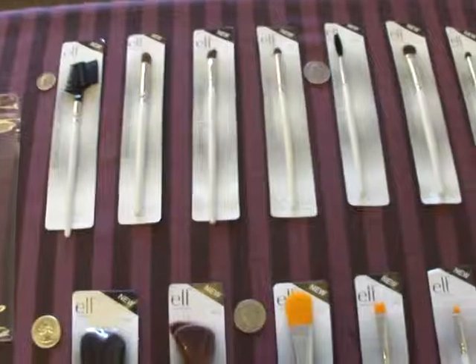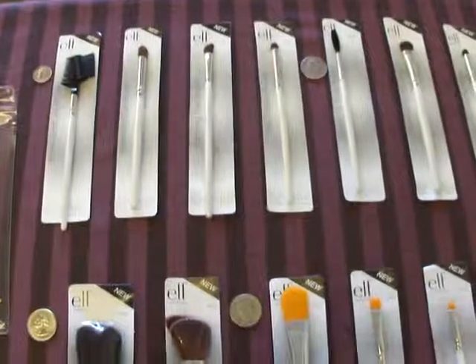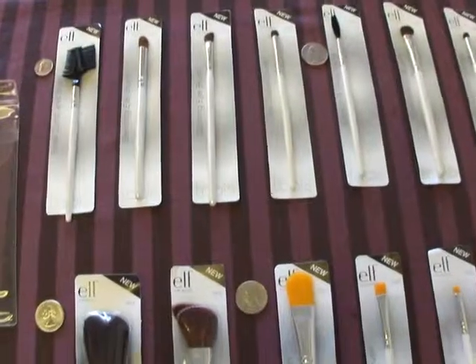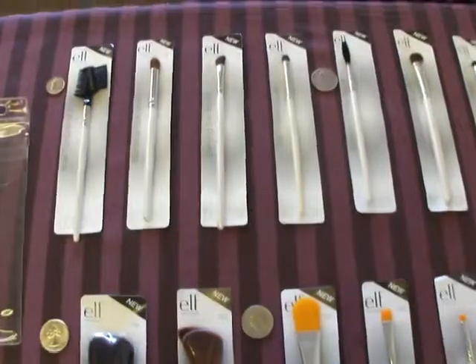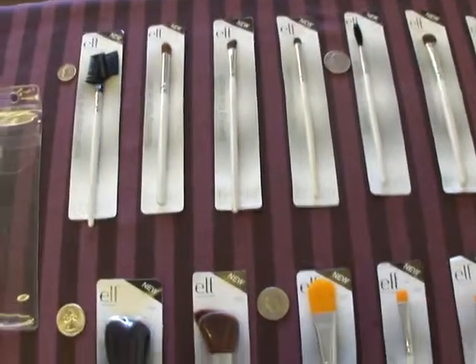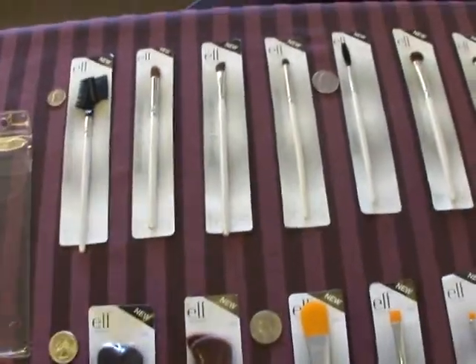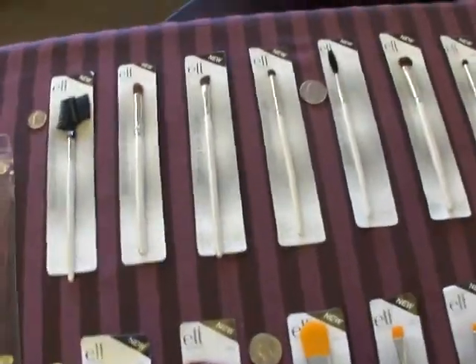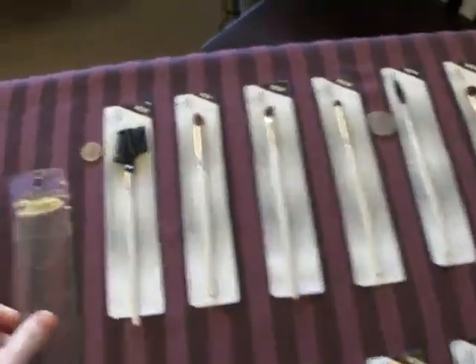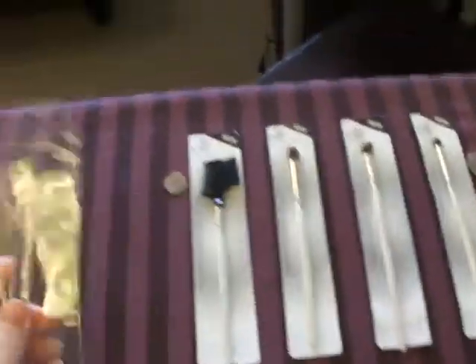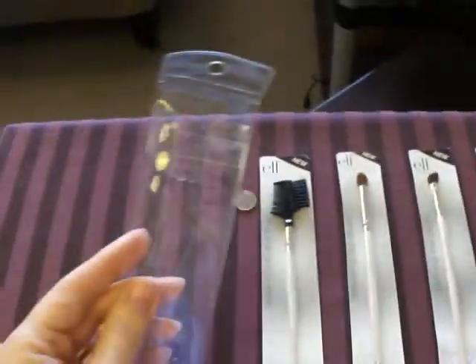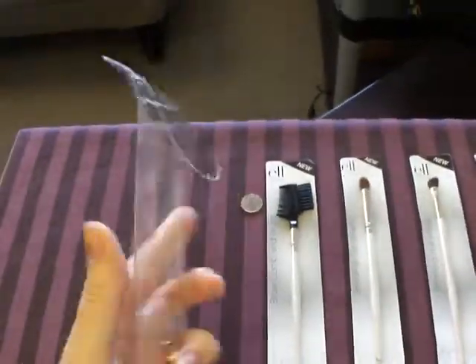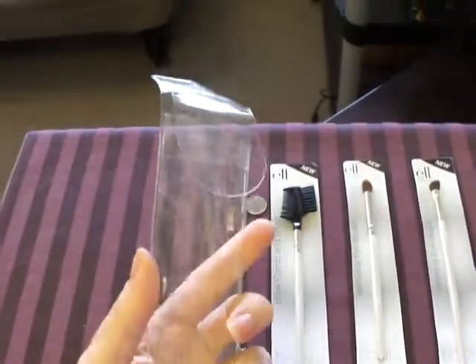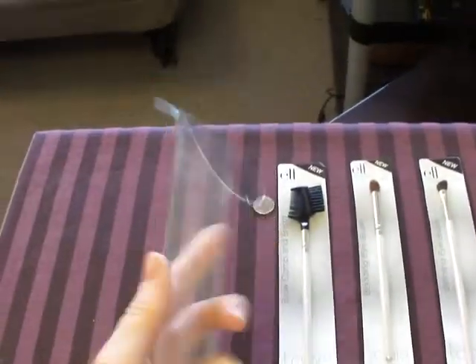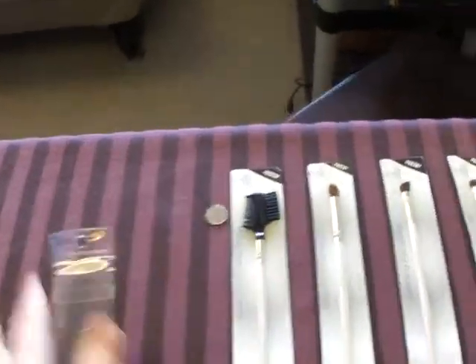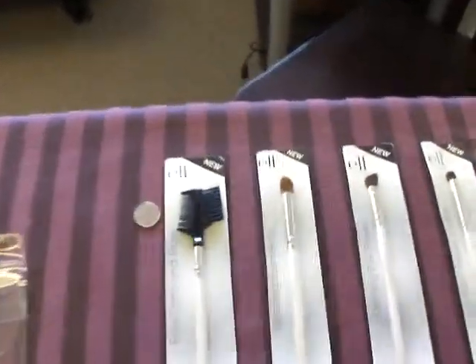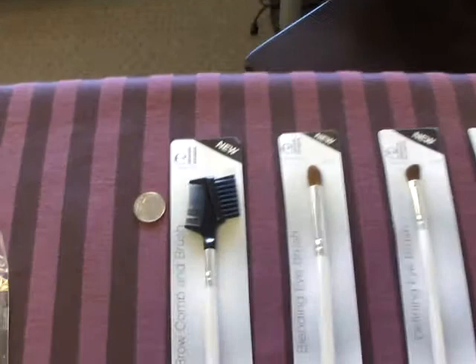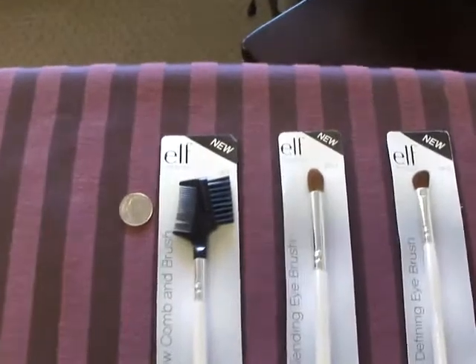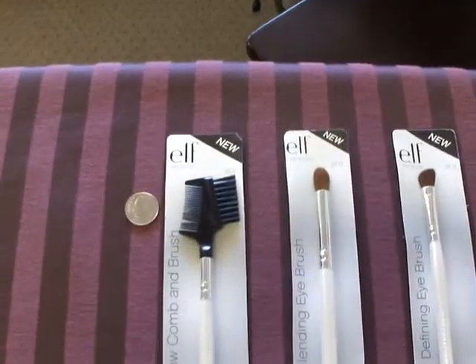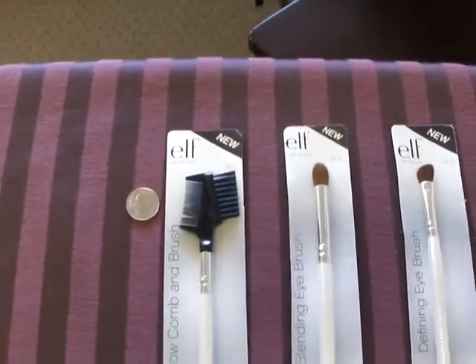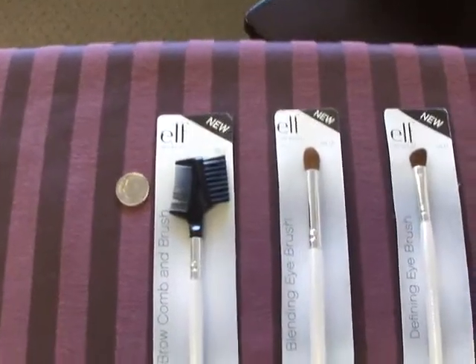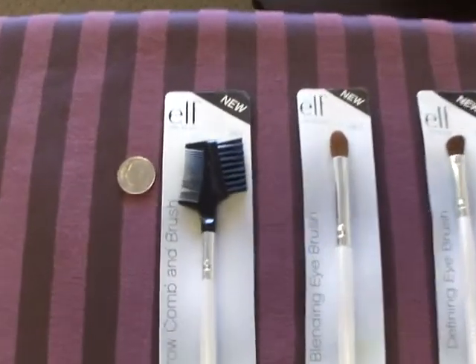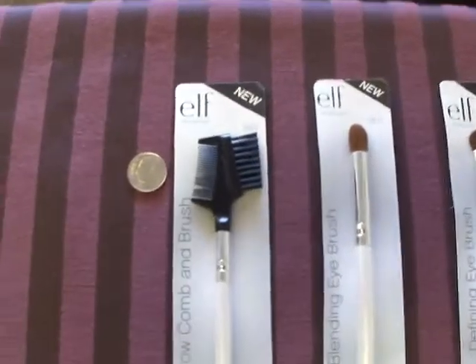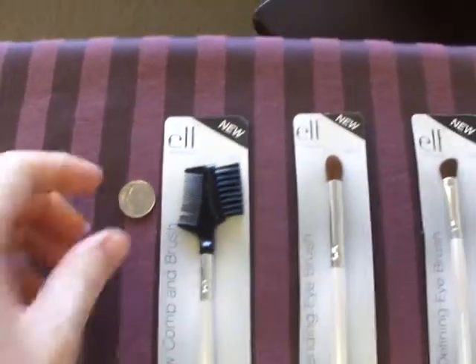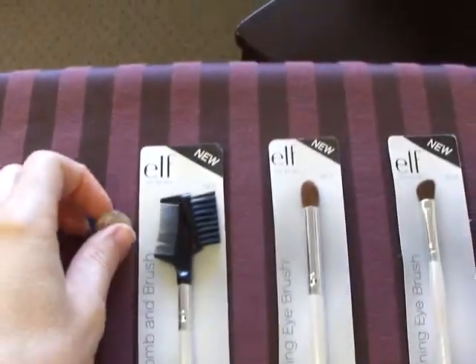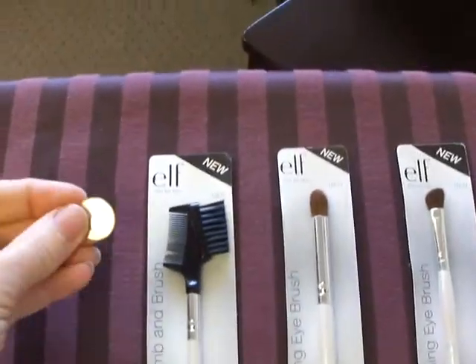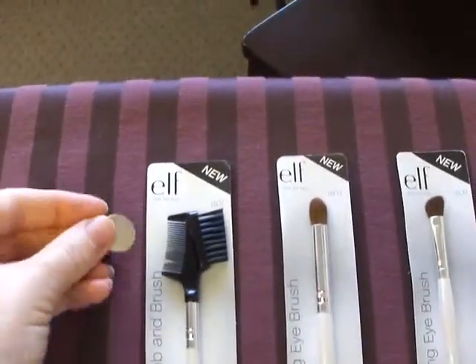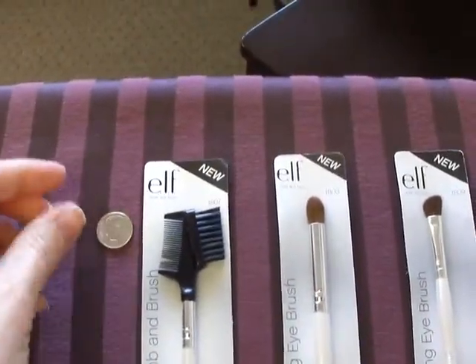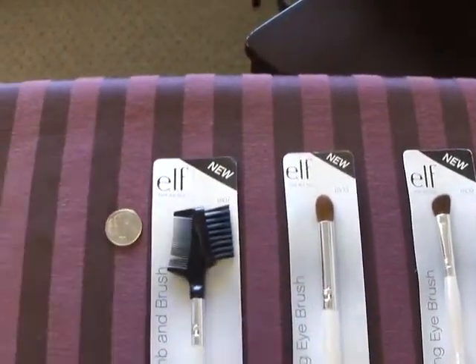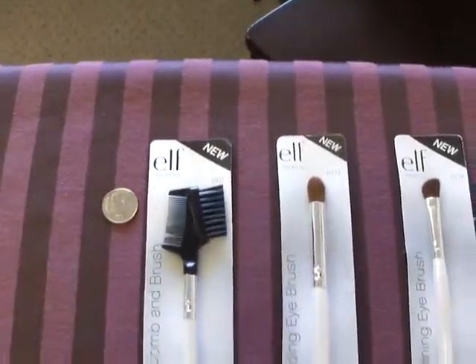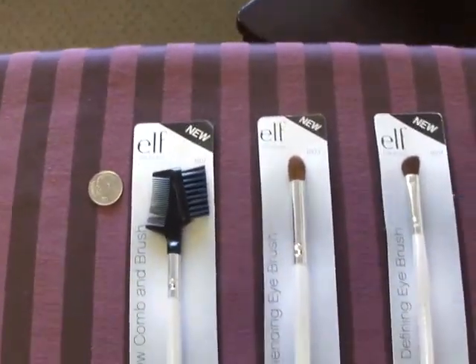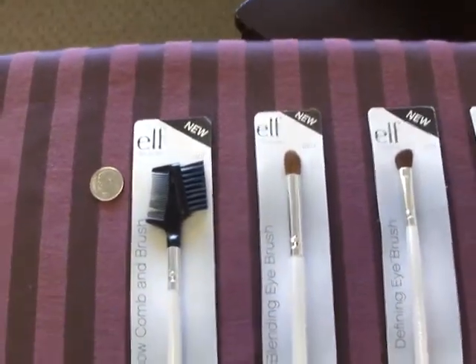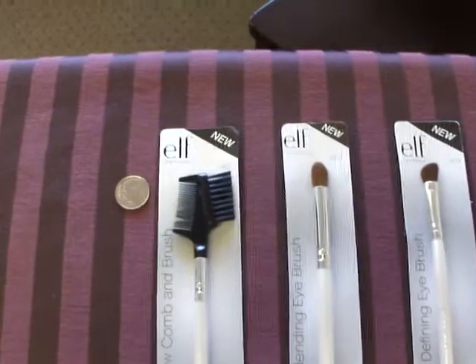Hey guys, back again. They all come in these clear little packages, but you can't tell the size of anything, especially when you go to the website, which was really frustrating to me, so I thought this would be handy.